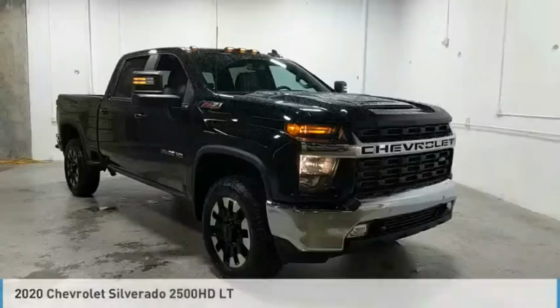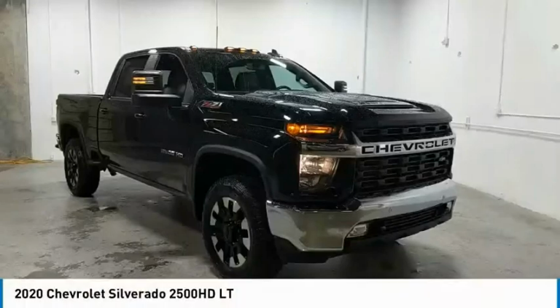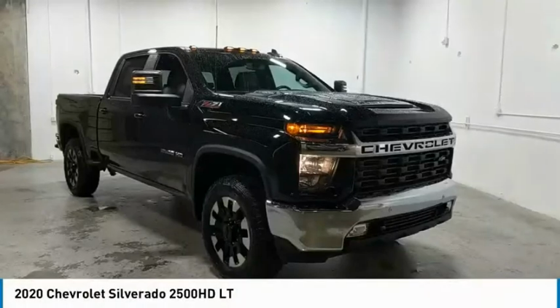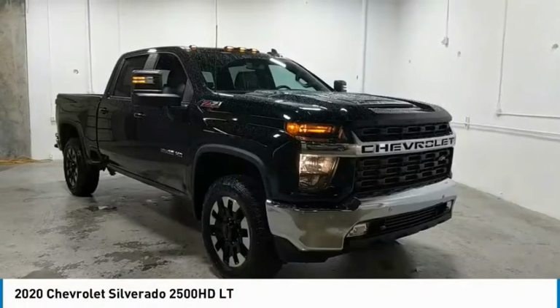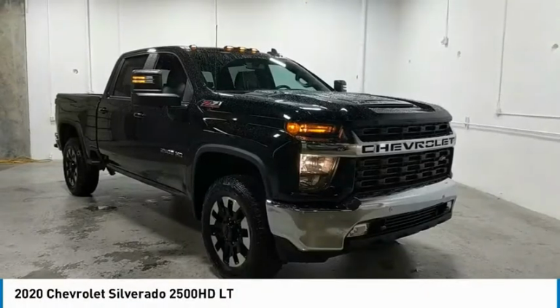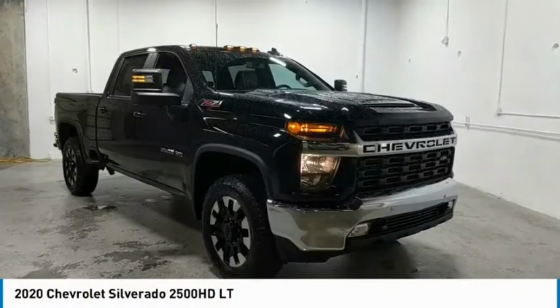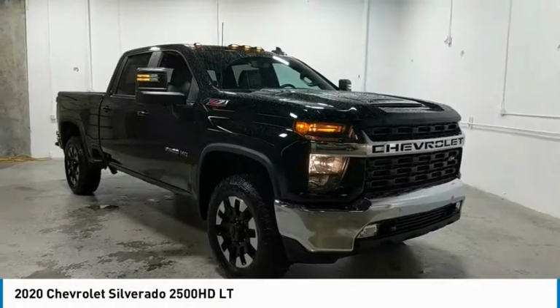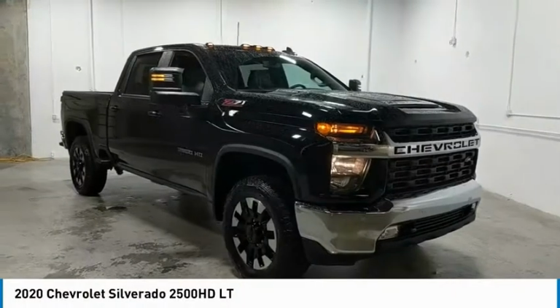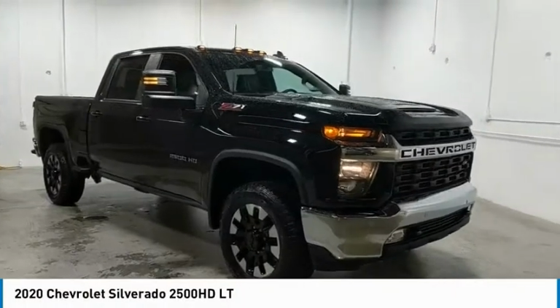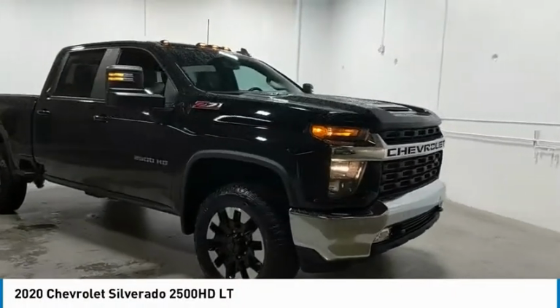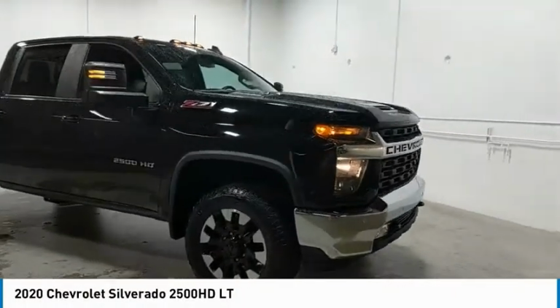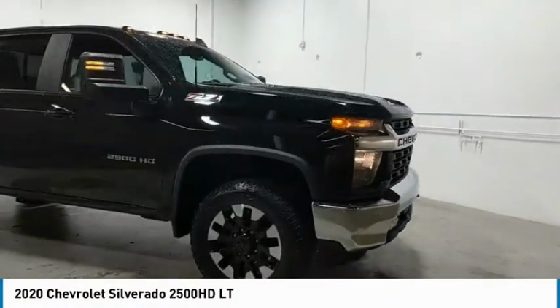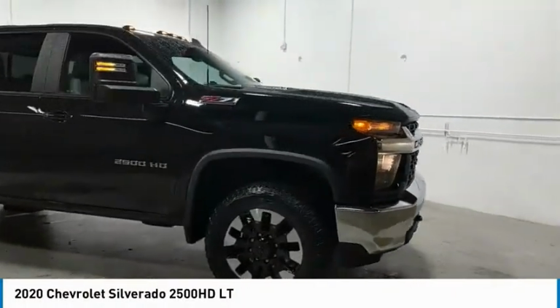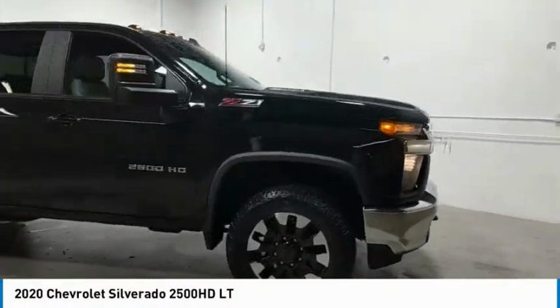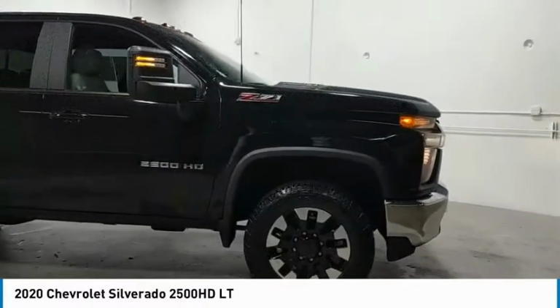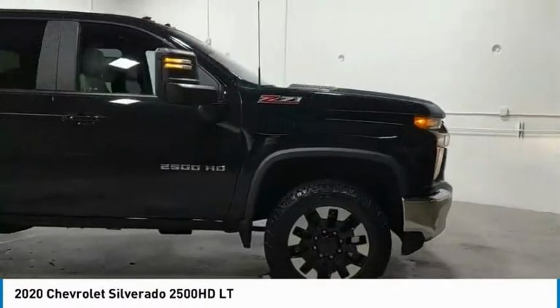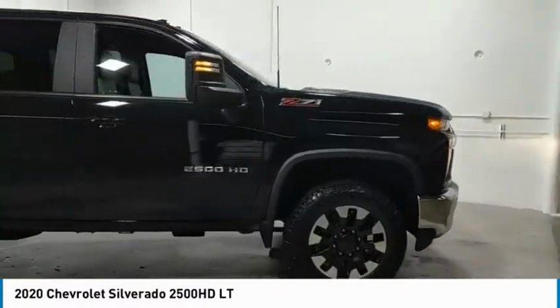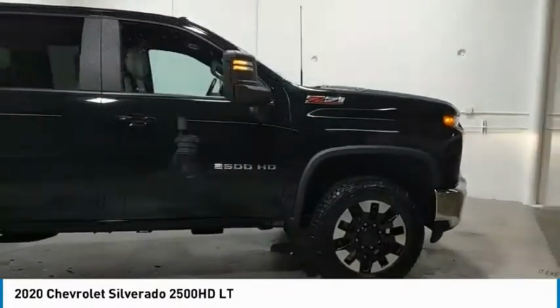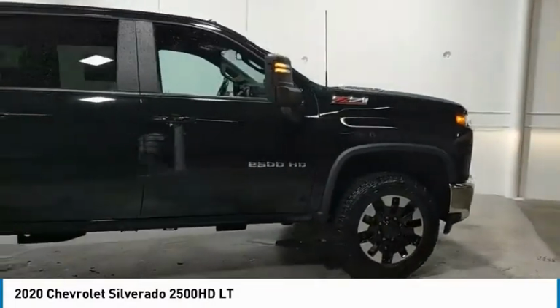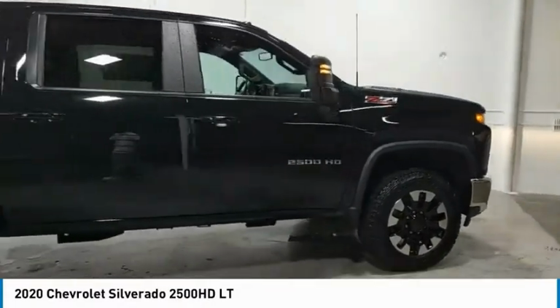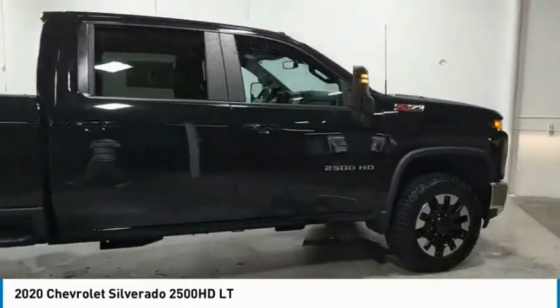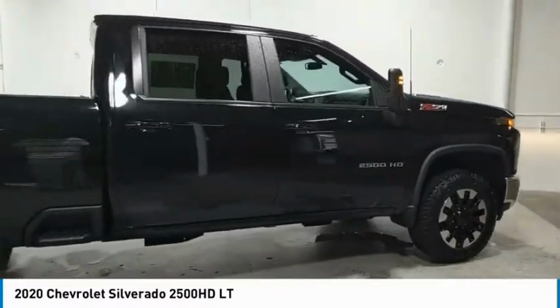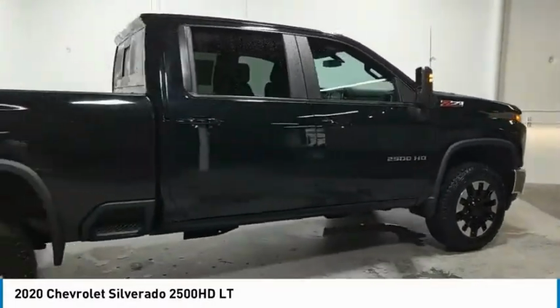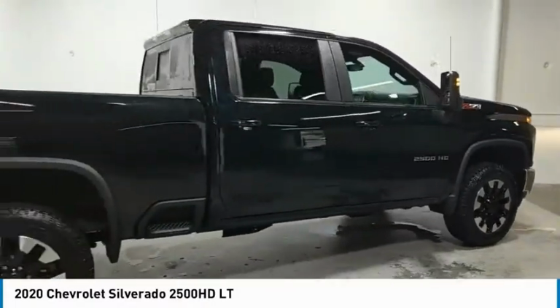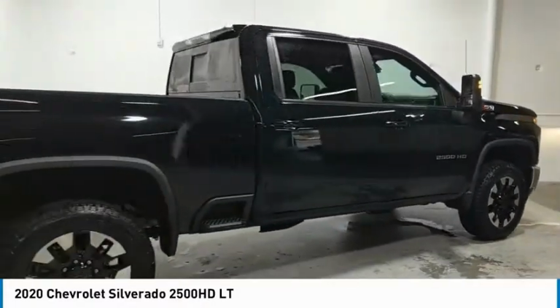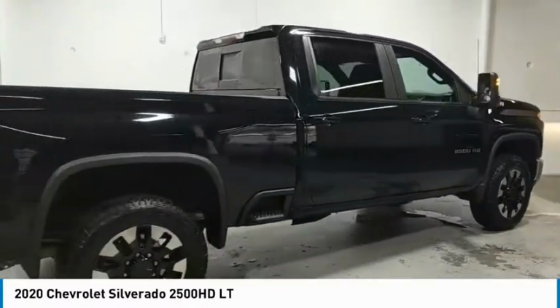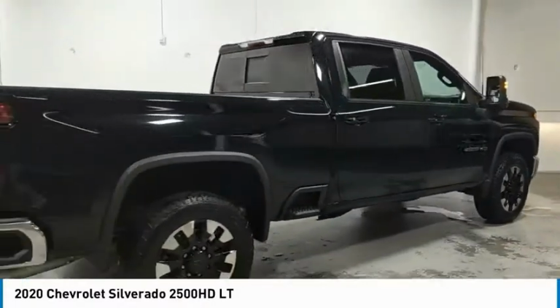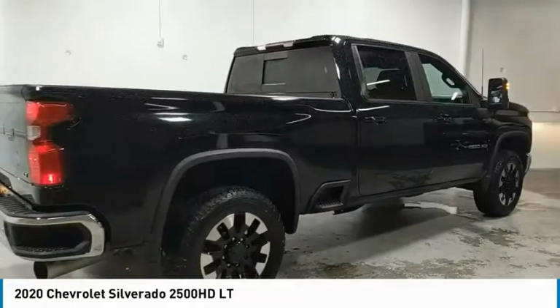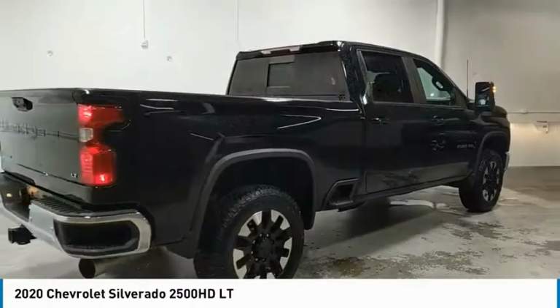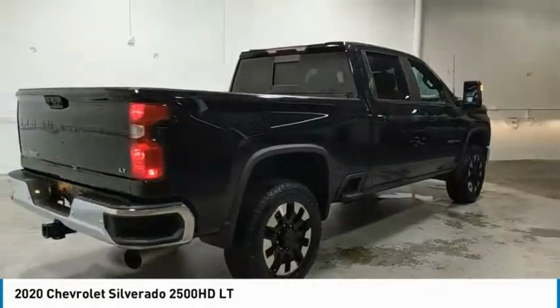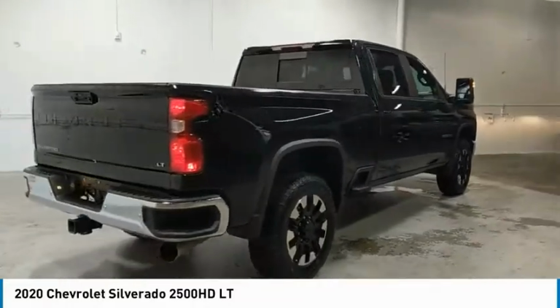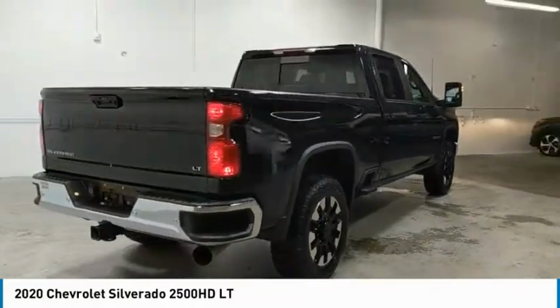Make a great choice today with the 2020 Silverado 2500 HD. This pickup truck pulls unlike any other. Here are some of this vehicle's great options.